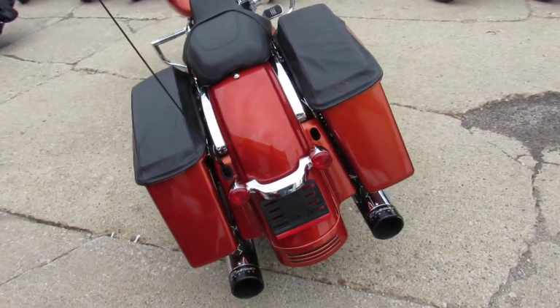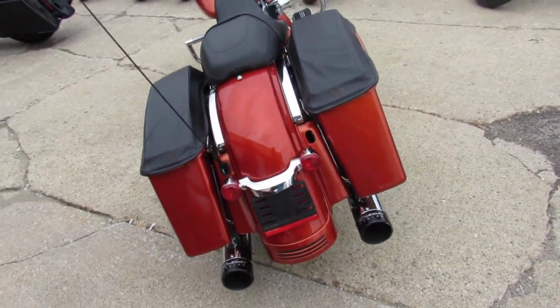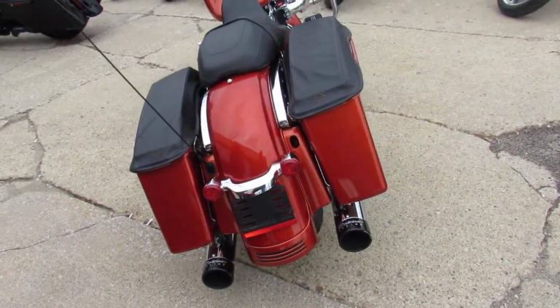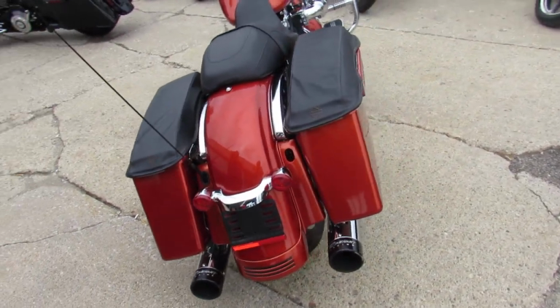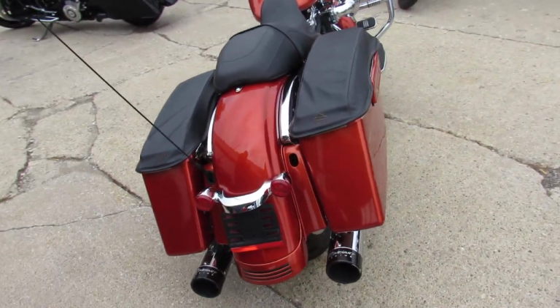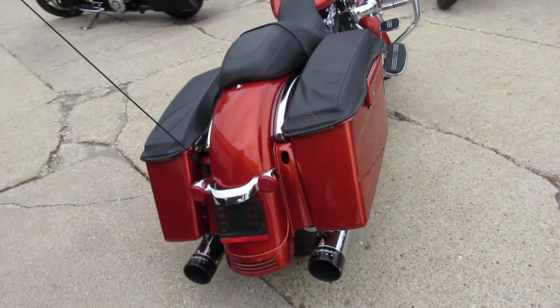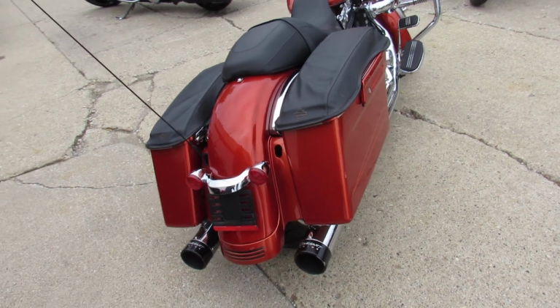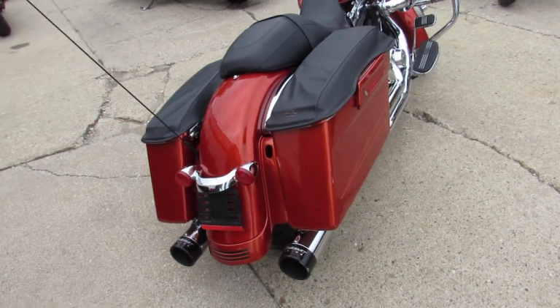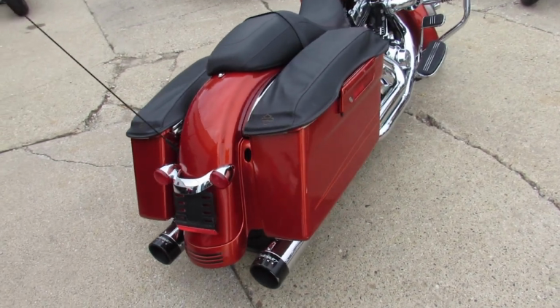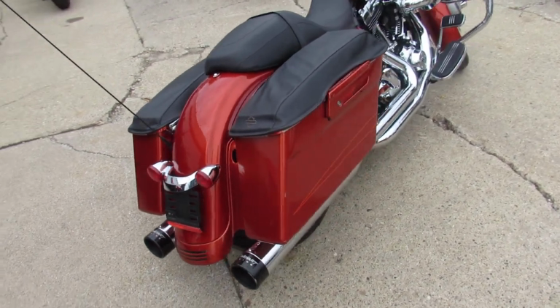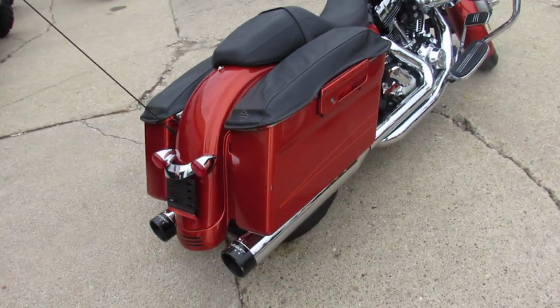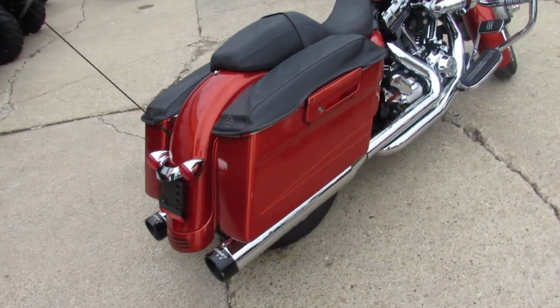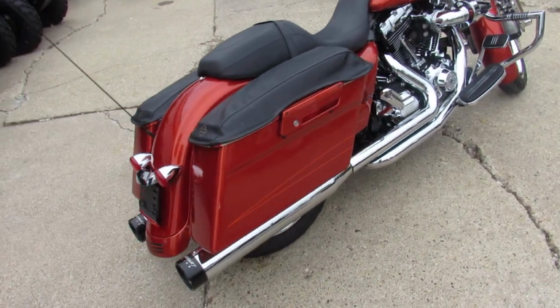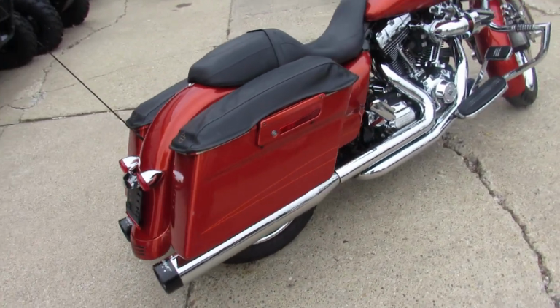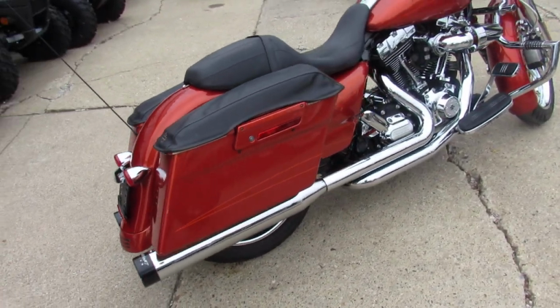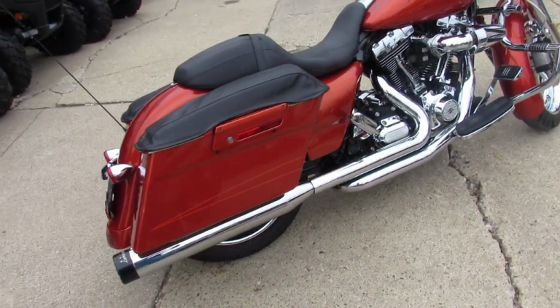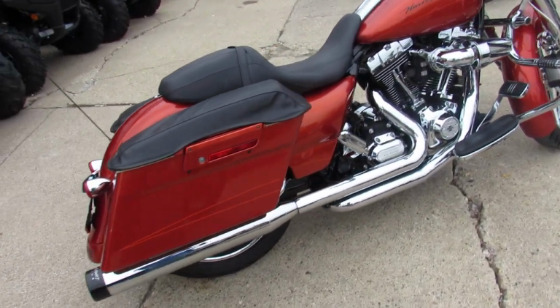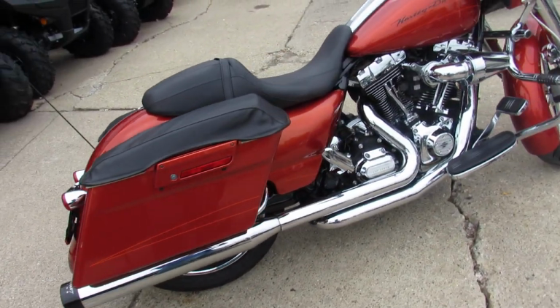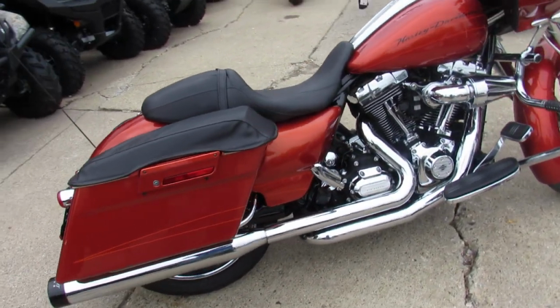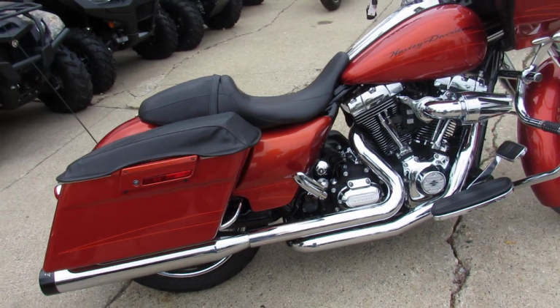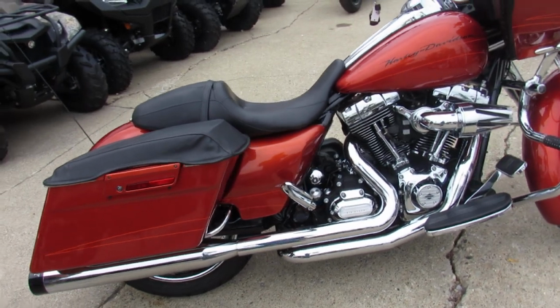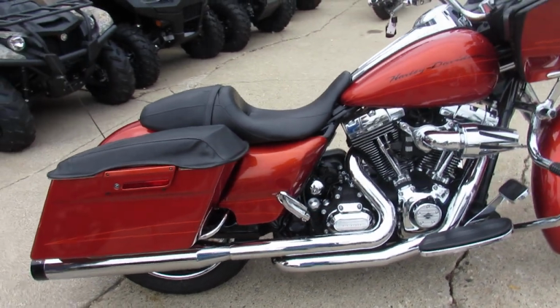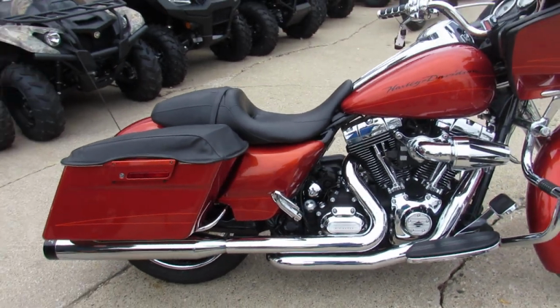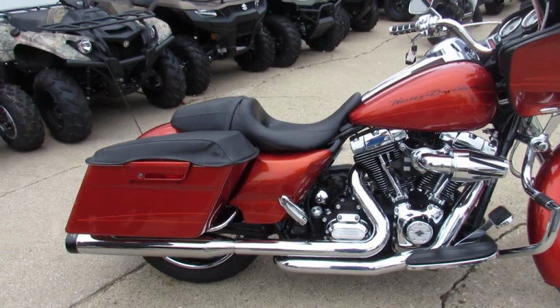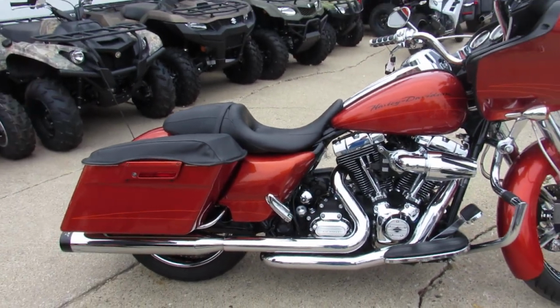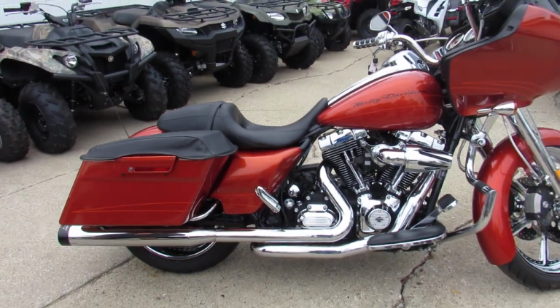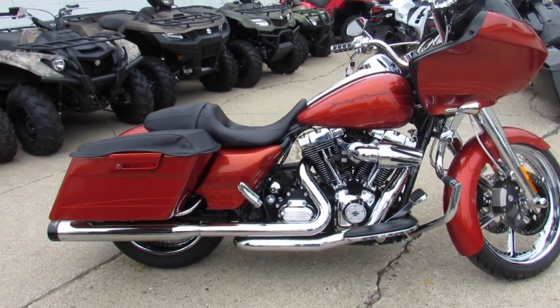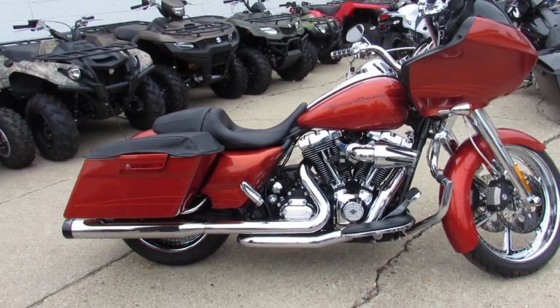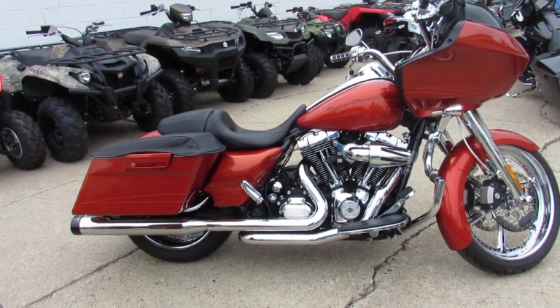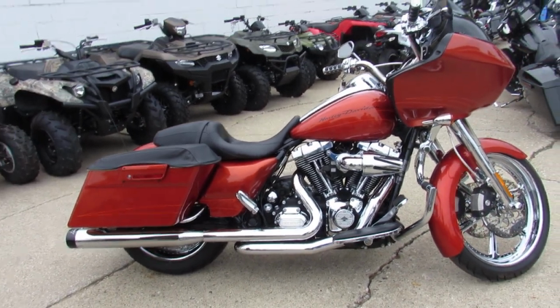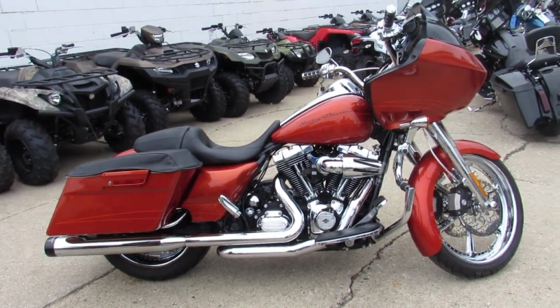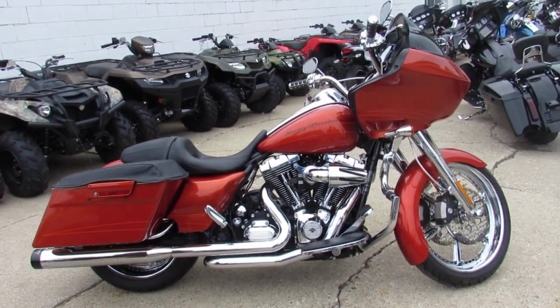It's got dual Reinhardt exhaust on this one, guys — great-looking bike with only 13,000 miles. You're not gonna want to miss it. We got guaranteed financing, leasing programs, layaway programs, and your trades are always welcome. Give us a call — we'll get it done. It's 810-648-9500.